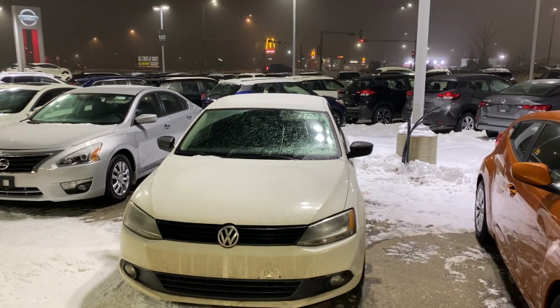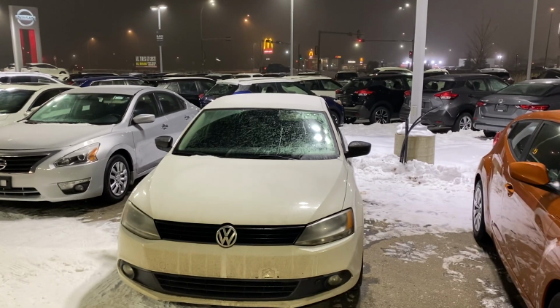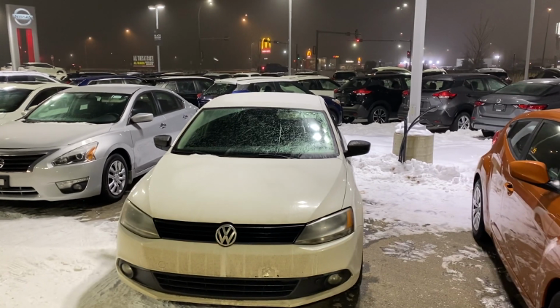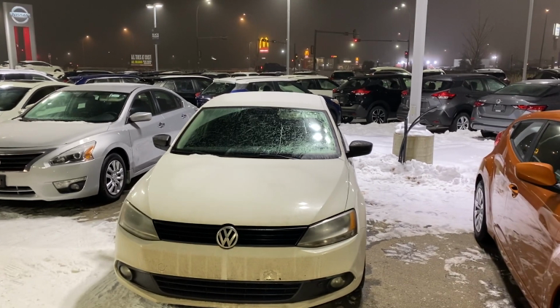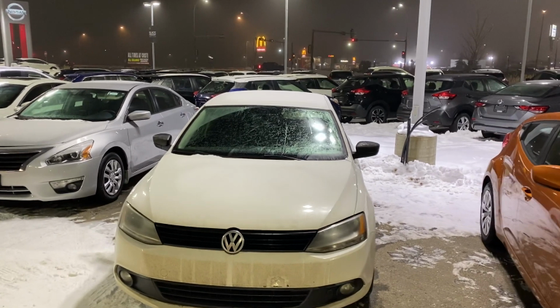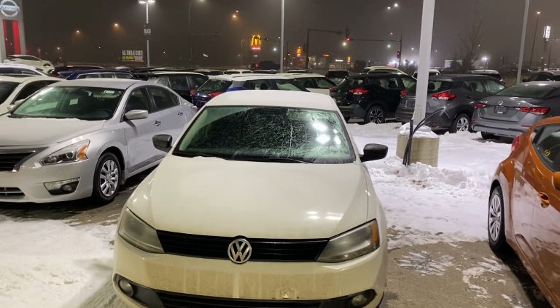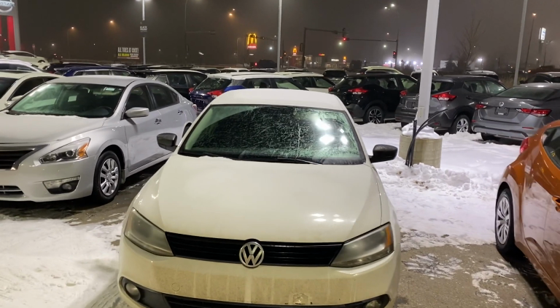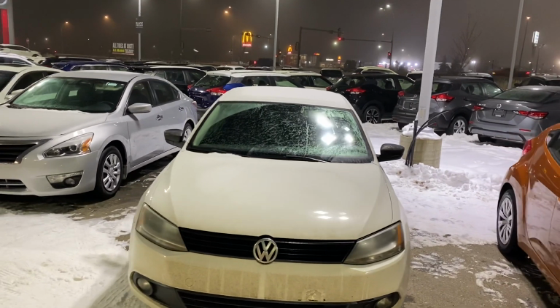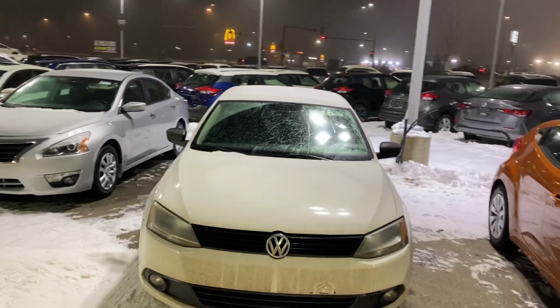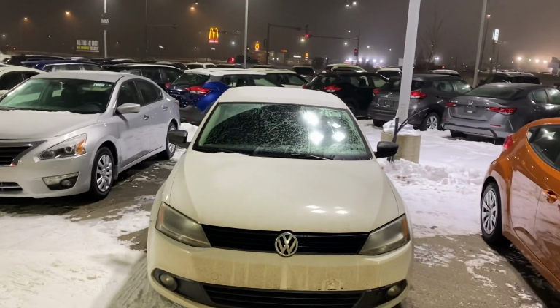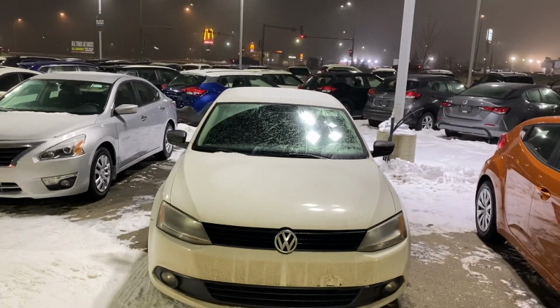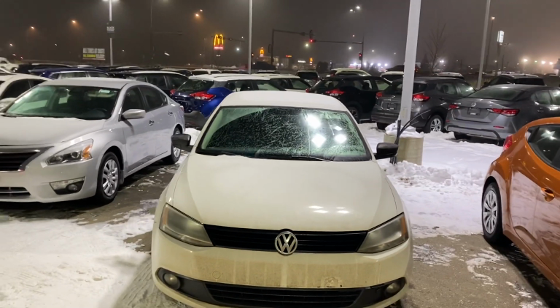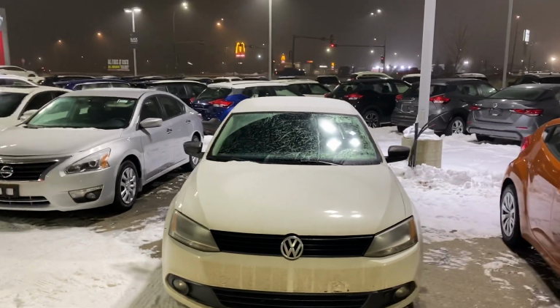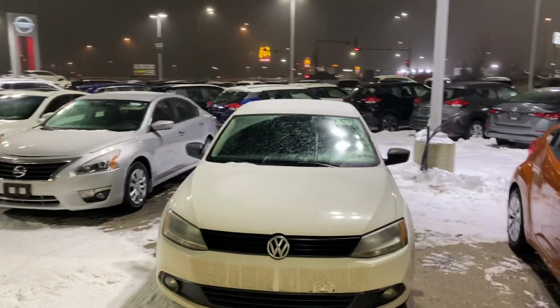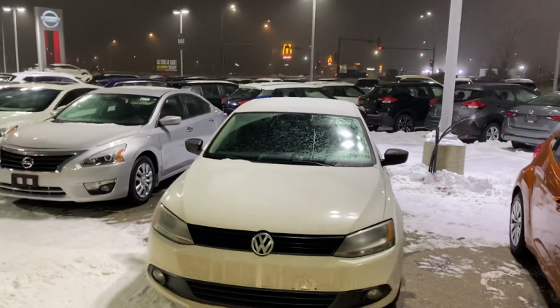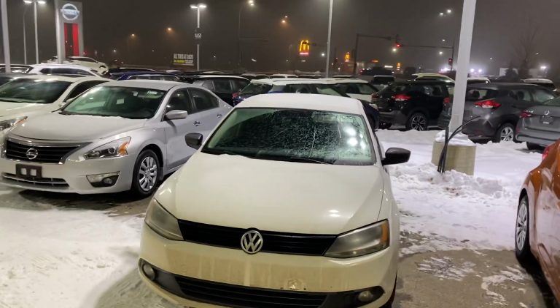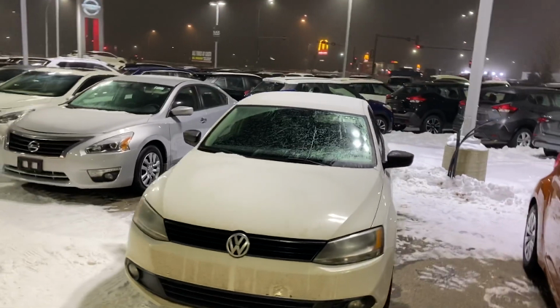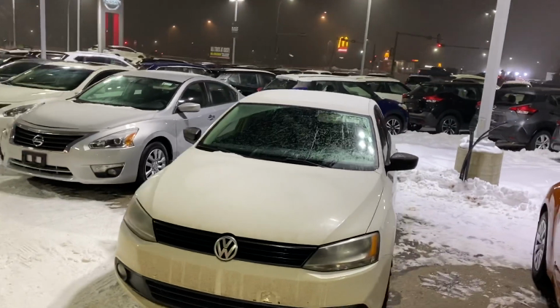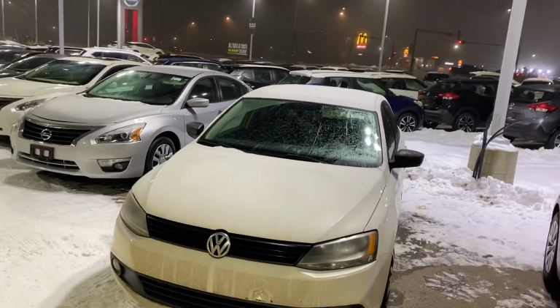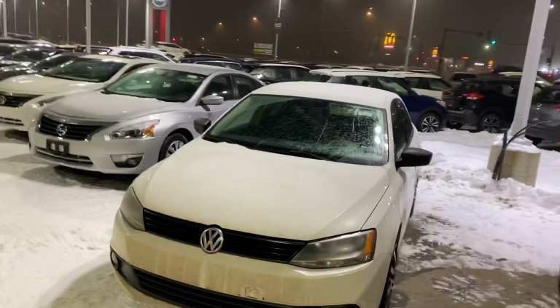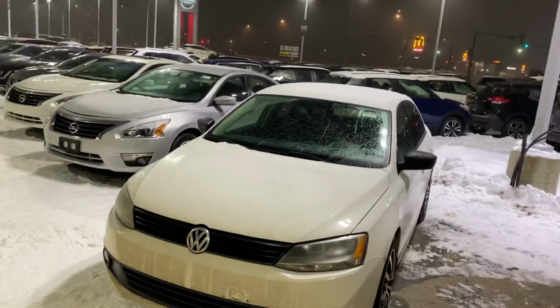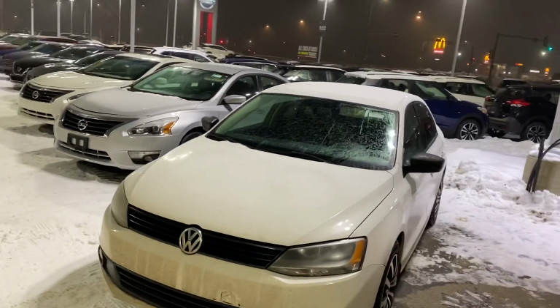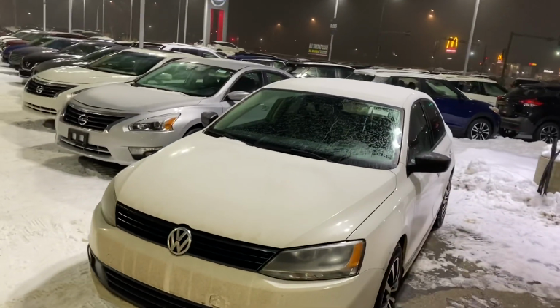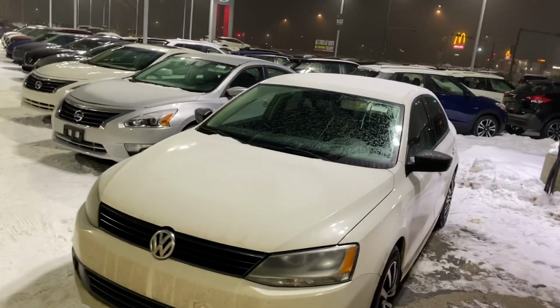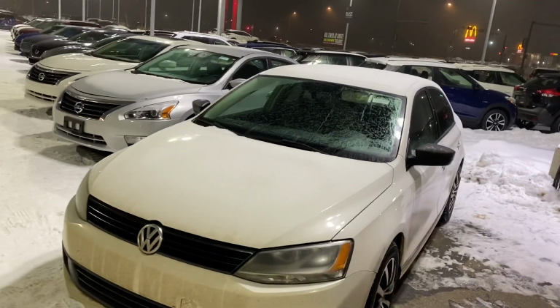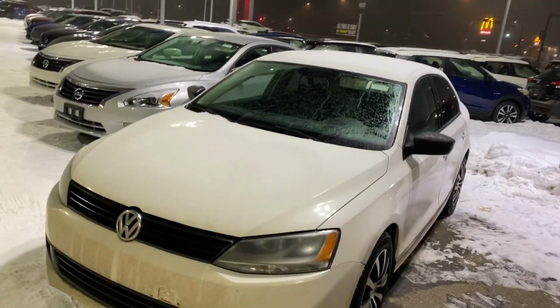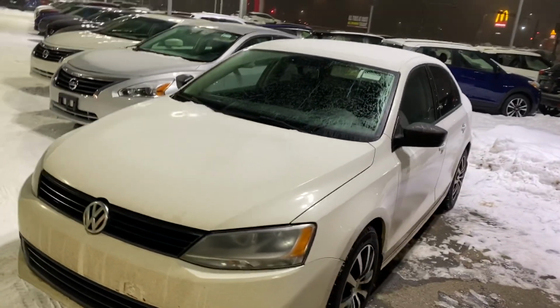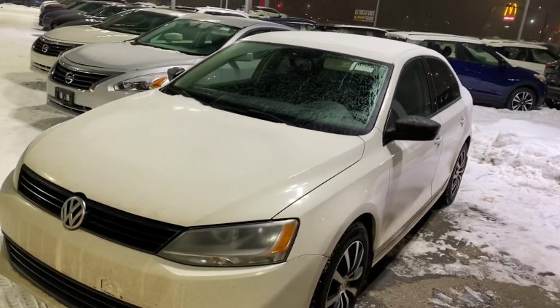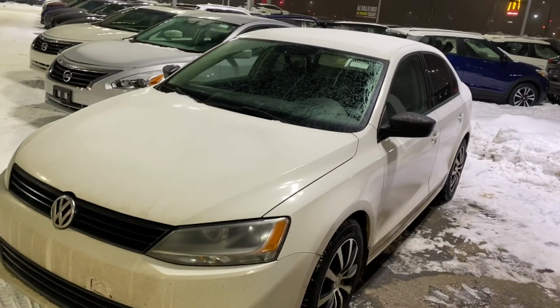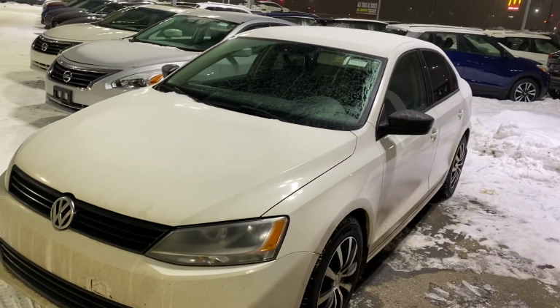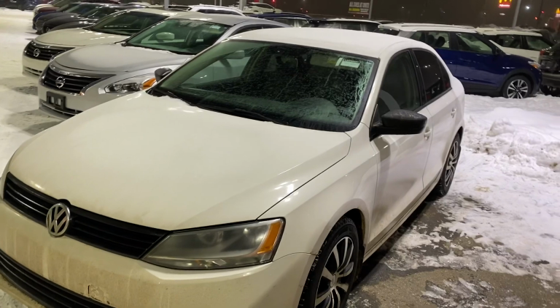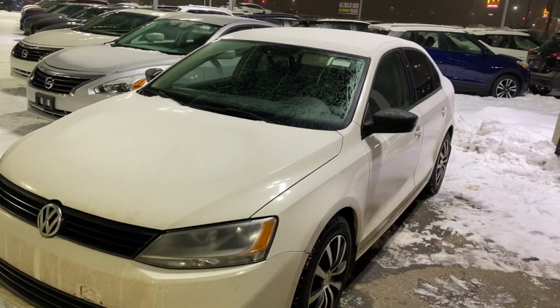Good evening Lynn, it's Ryan here from LA Nissan. In front of me is that beautiful Volkswagen Jetta that you were speaking with my manager Colby about. Of course it is here, and it is in amazing shape and has been through our full AMVIC inspection.